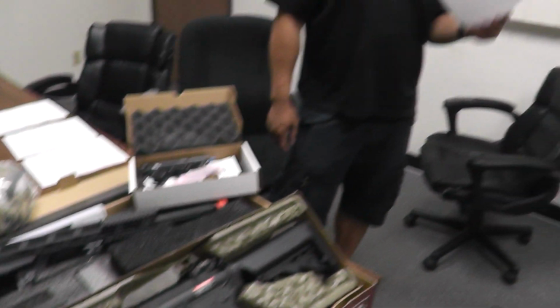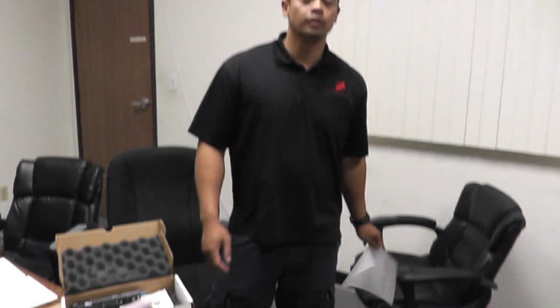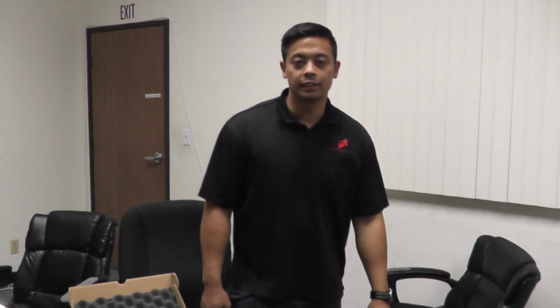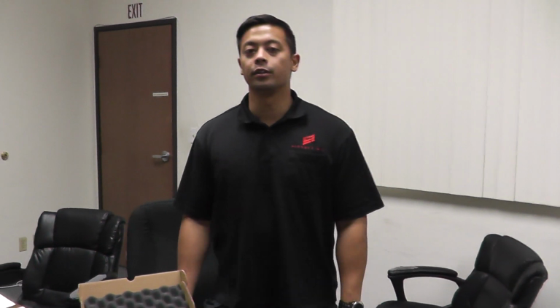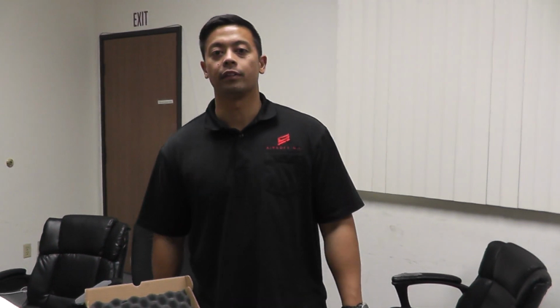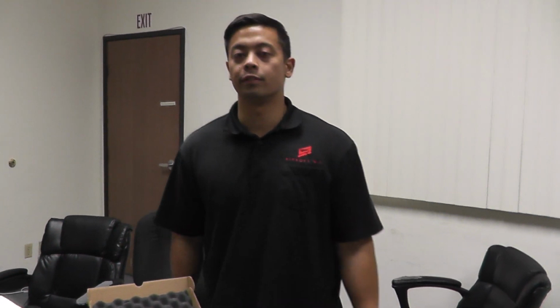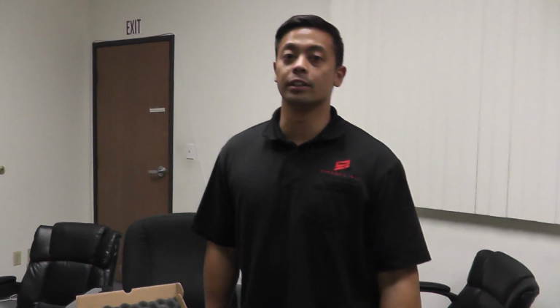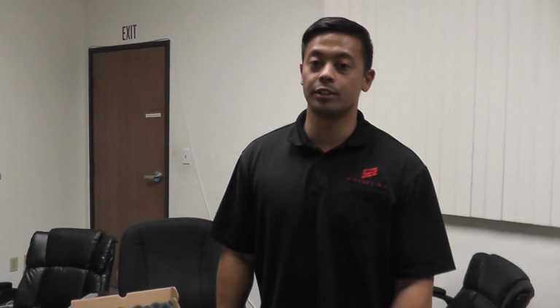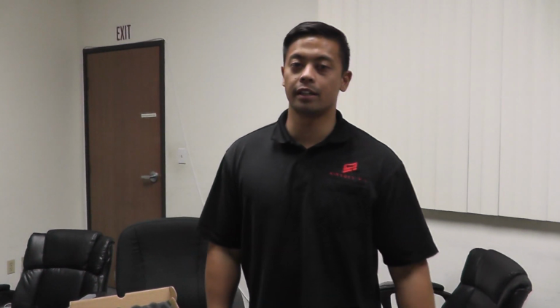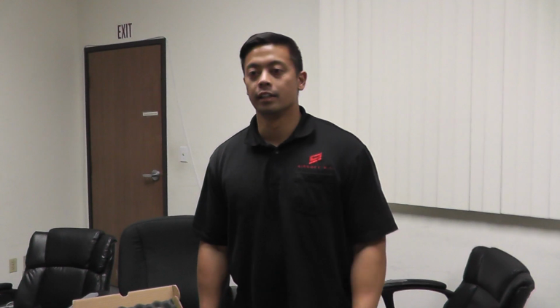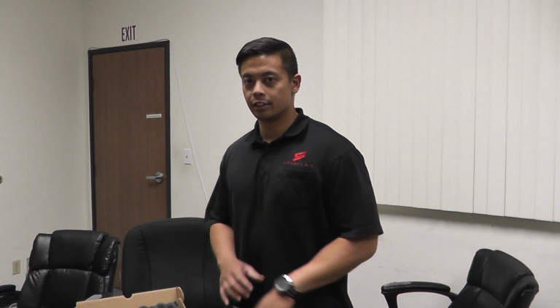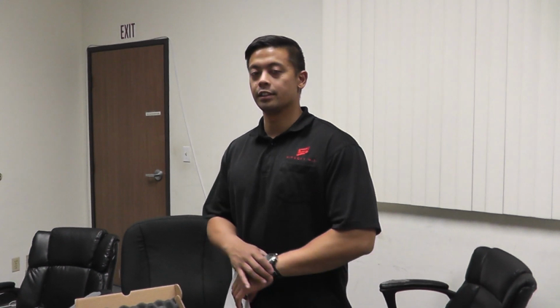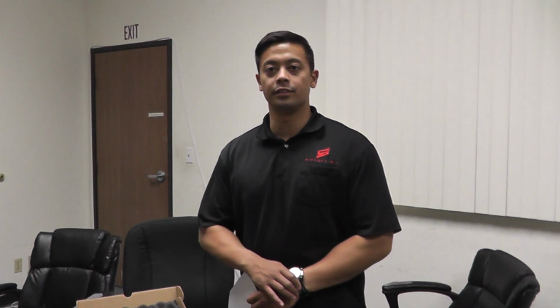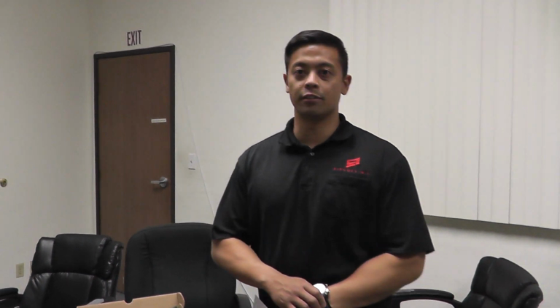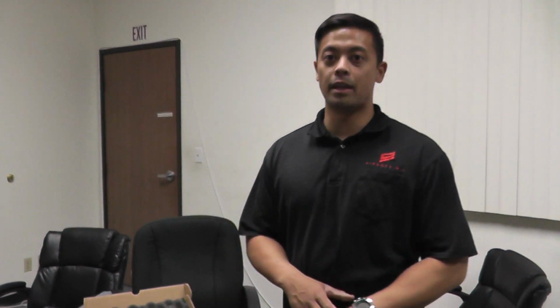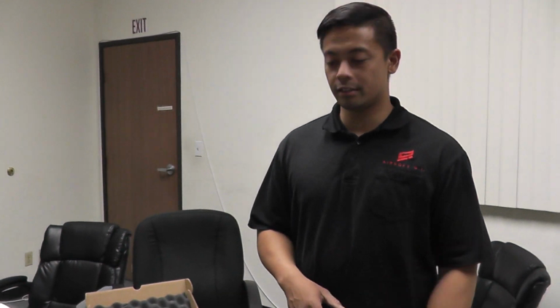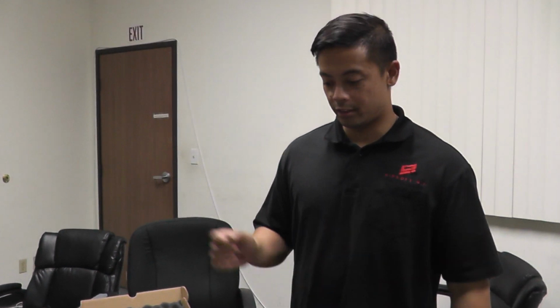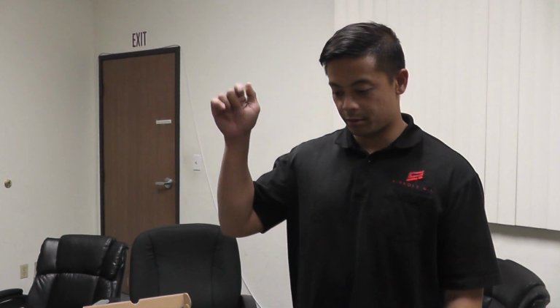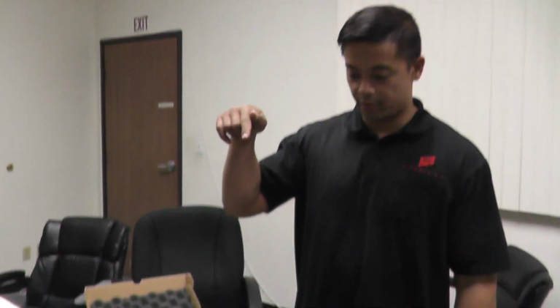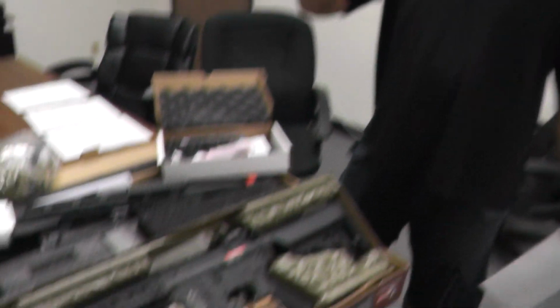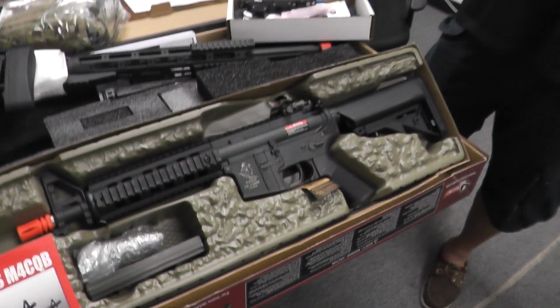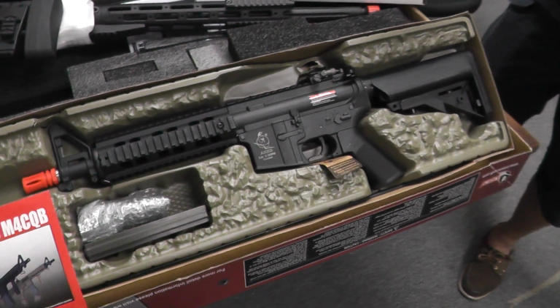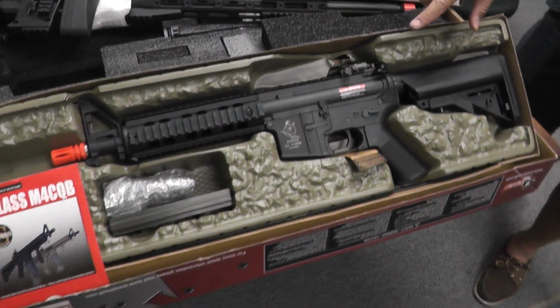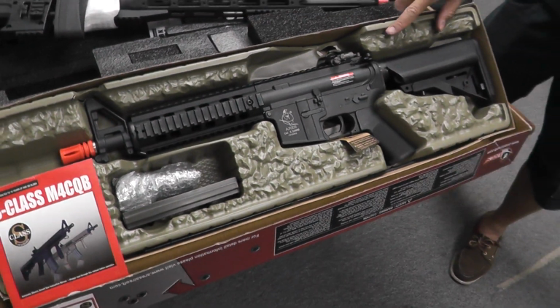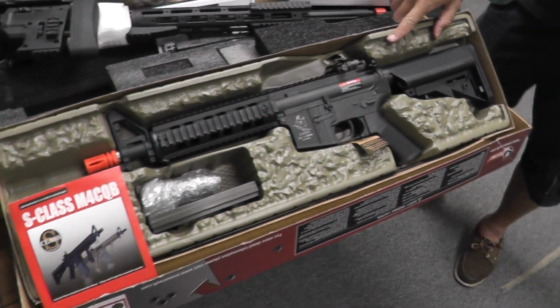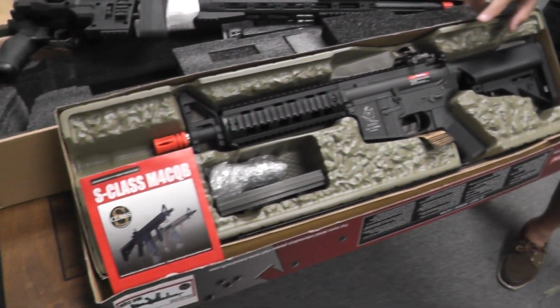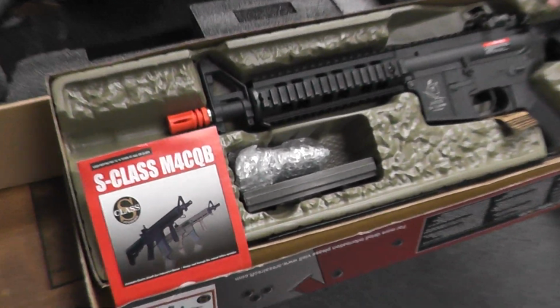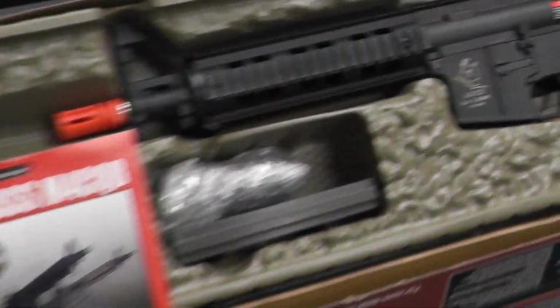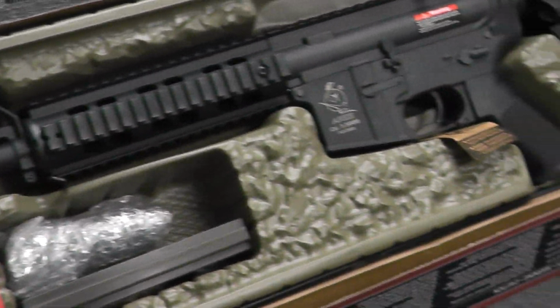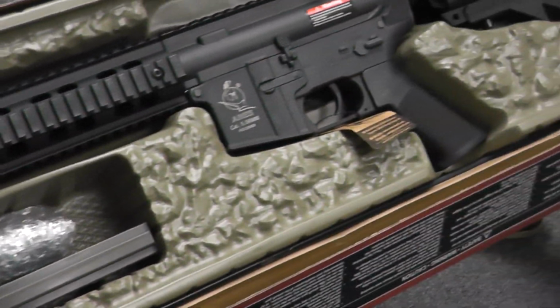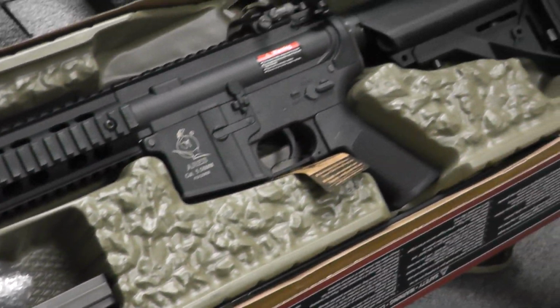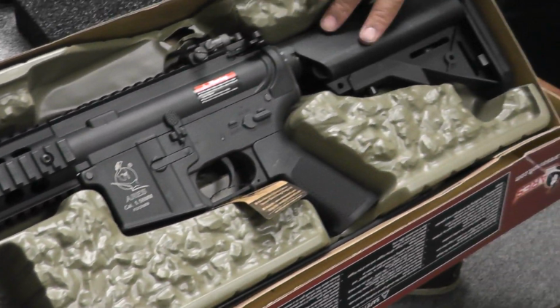This is another restock video for Airsoft GI. Today is the 15th of May and on our restock list we have an Ares S-Class M4CQB RIS.